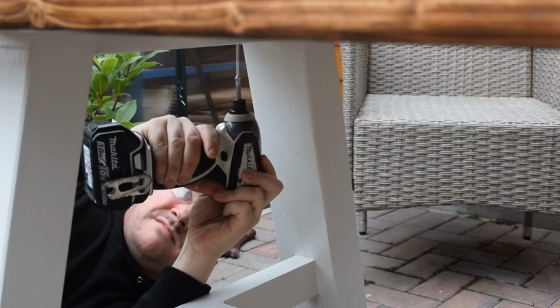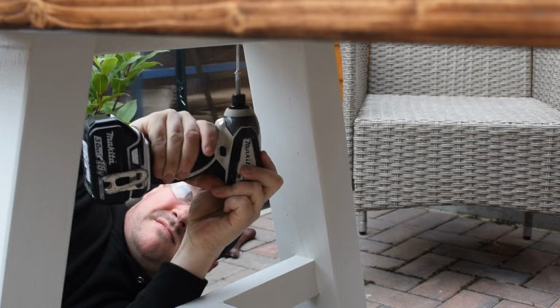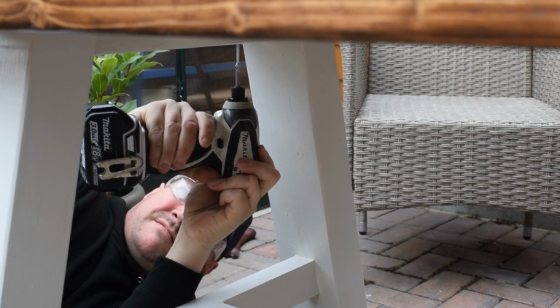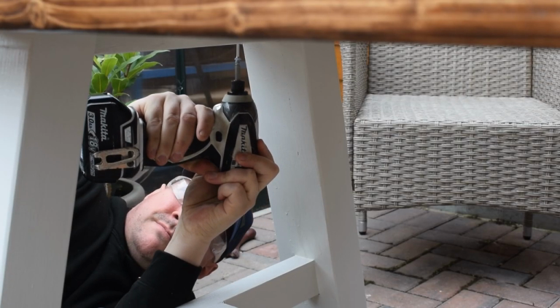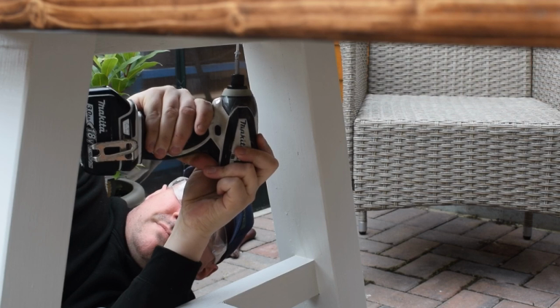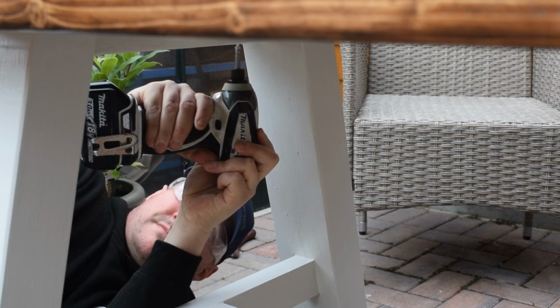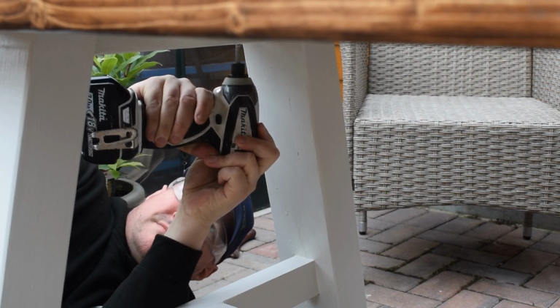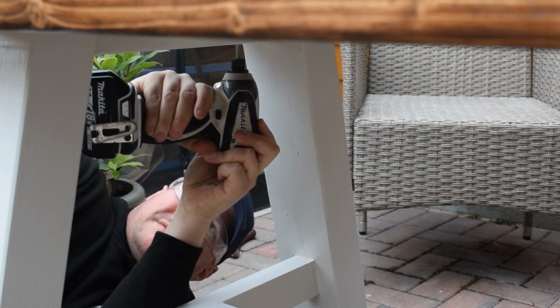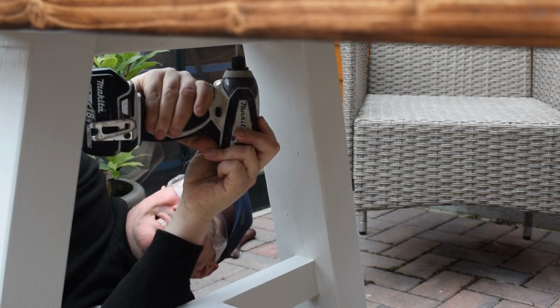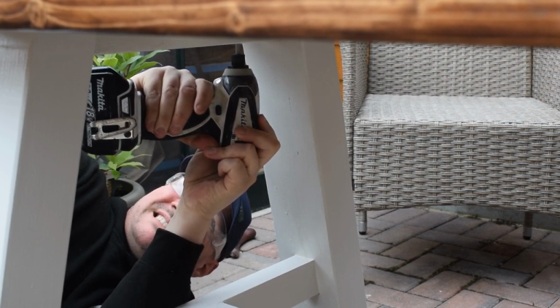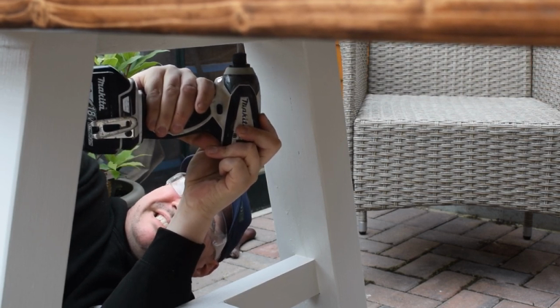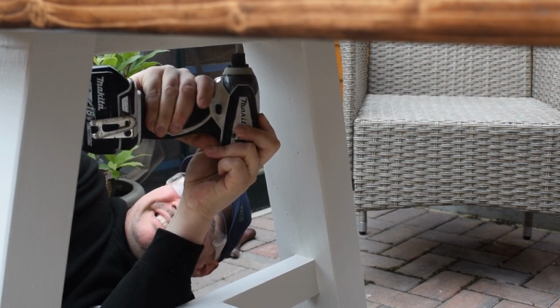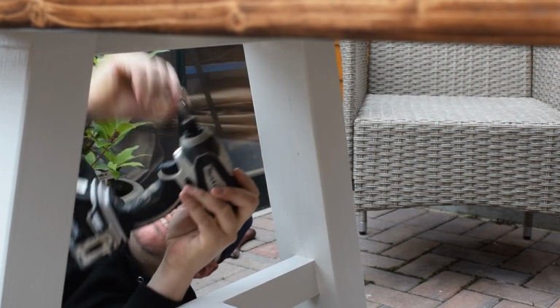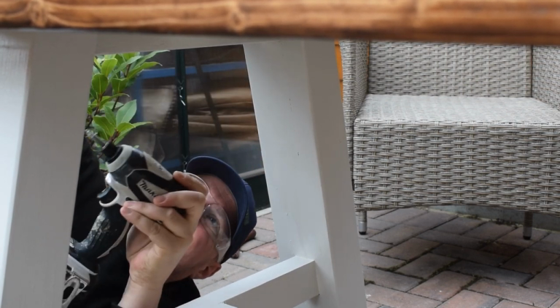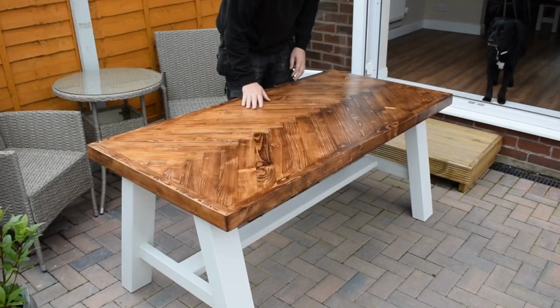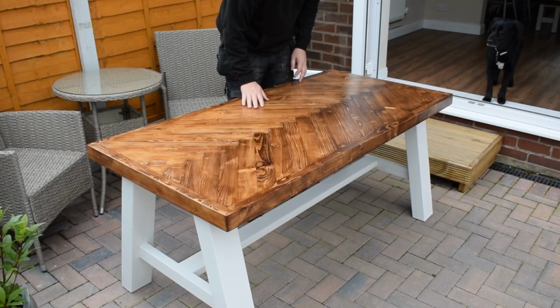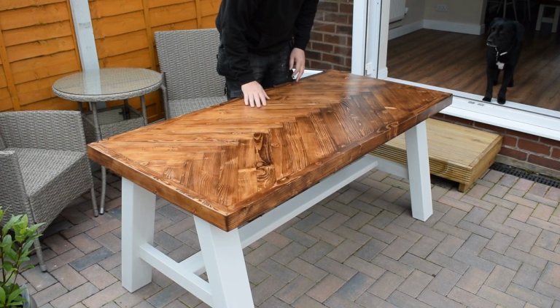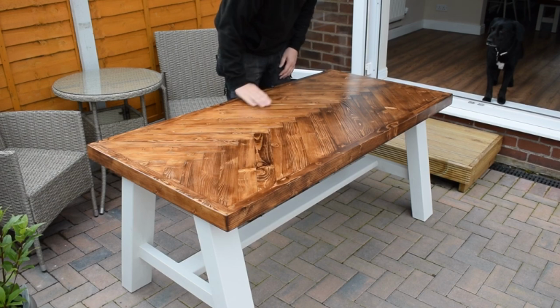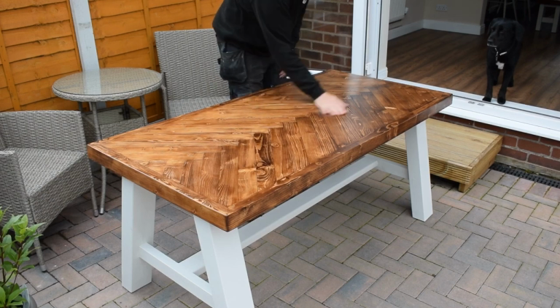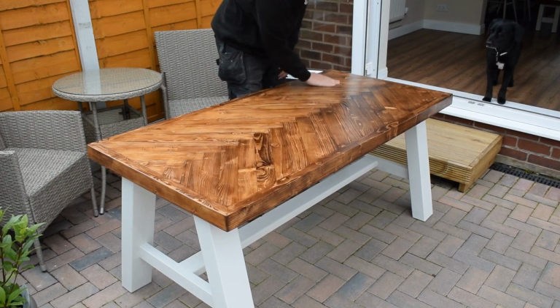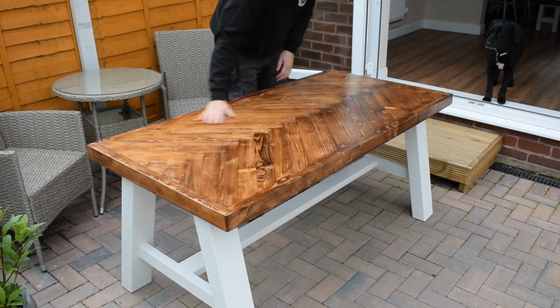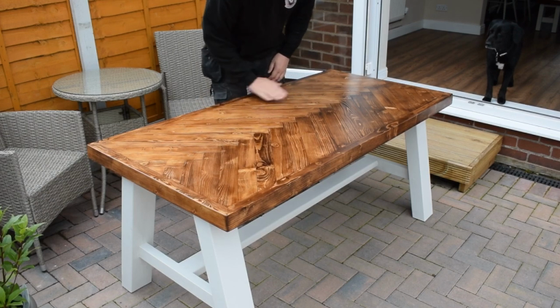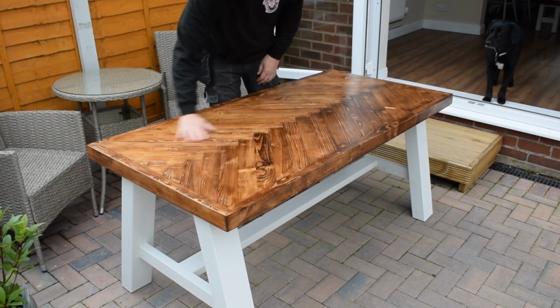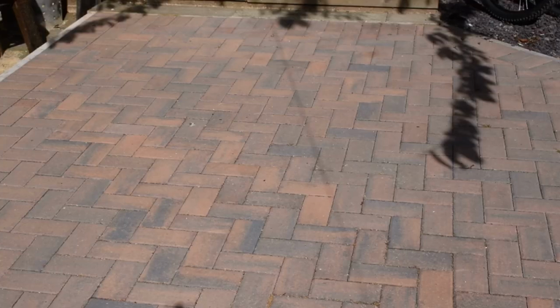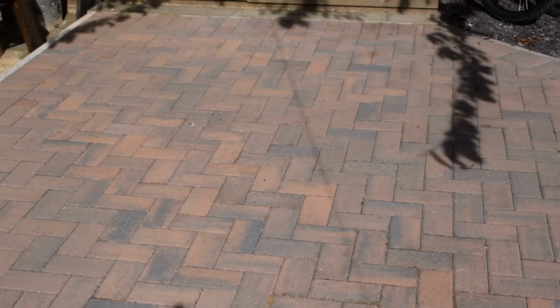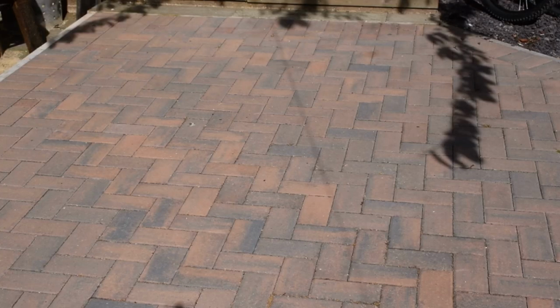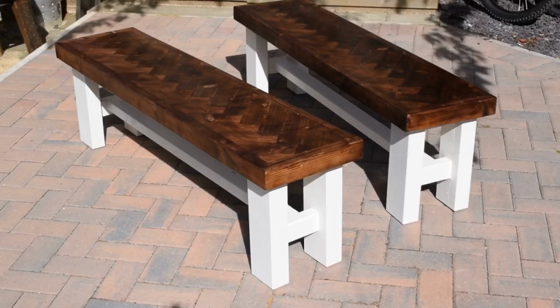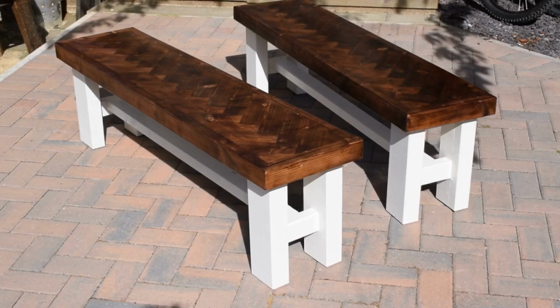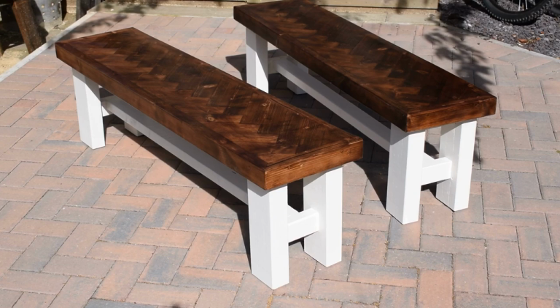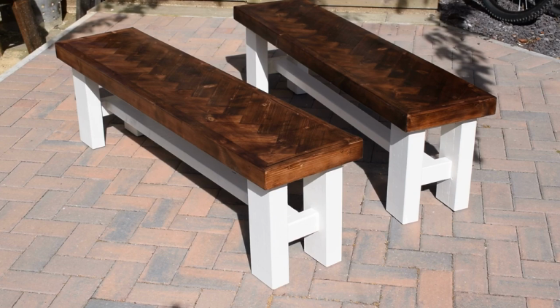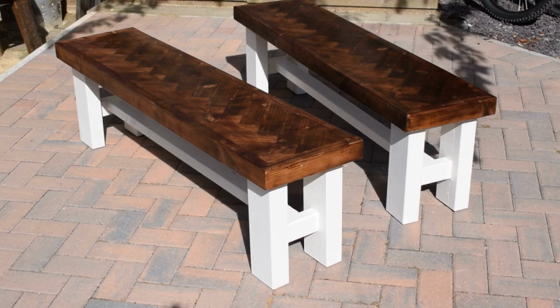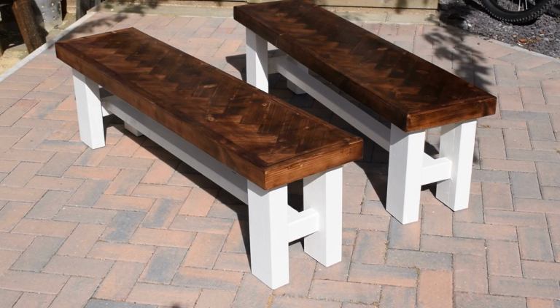I attached the table top using standard wood screws. I'm not too worried about warpage because the wood is very dry and has been acclimatised to the house. By the way, I also made two benches based on the same design.